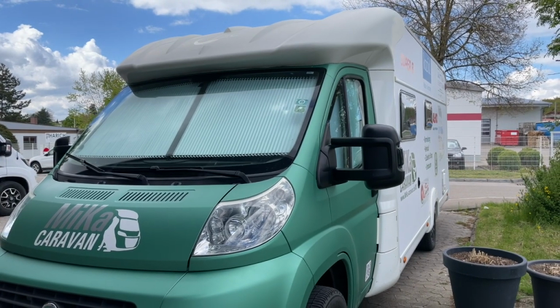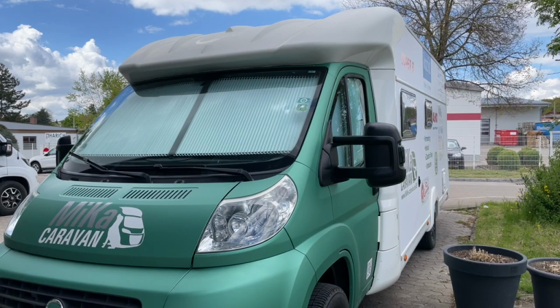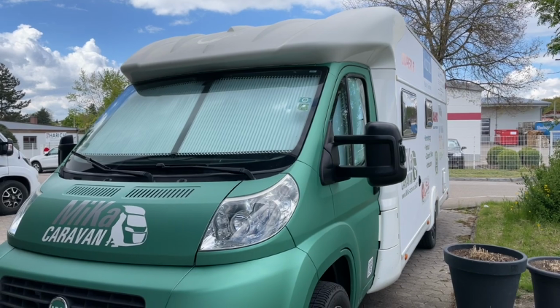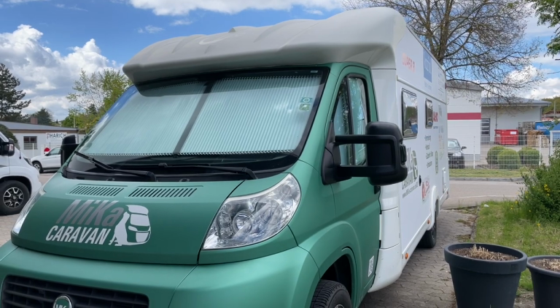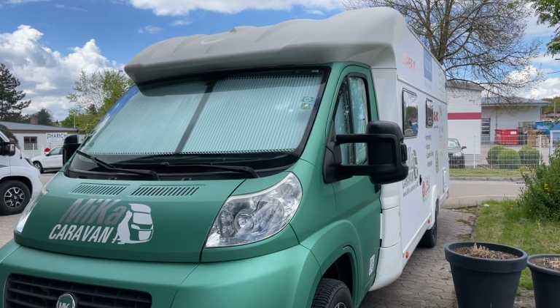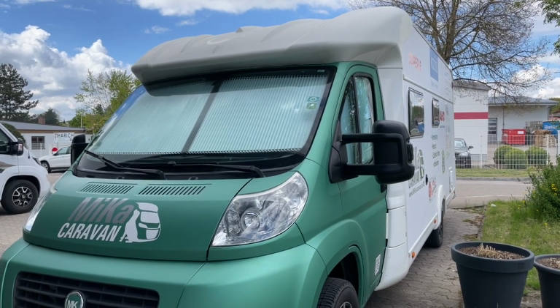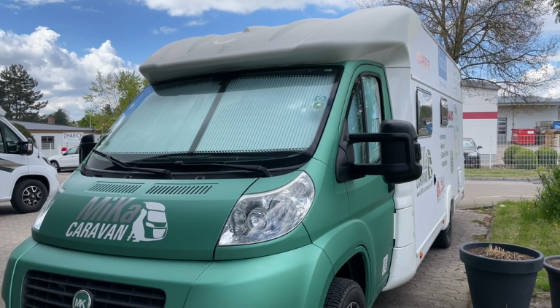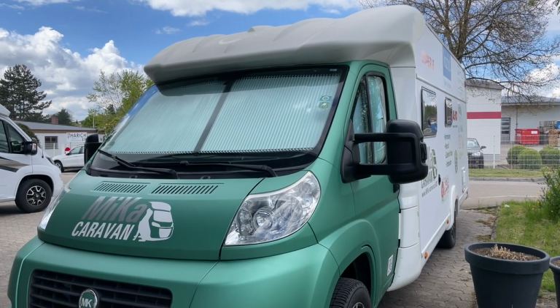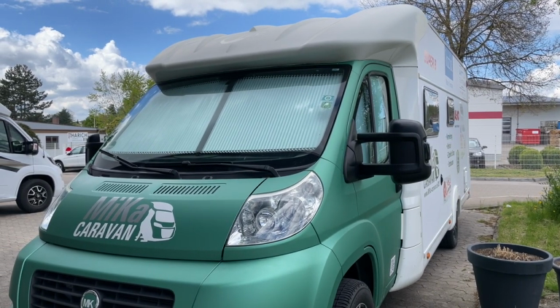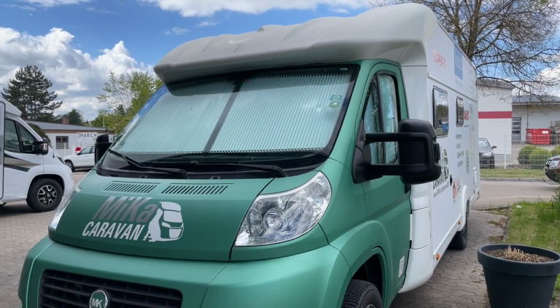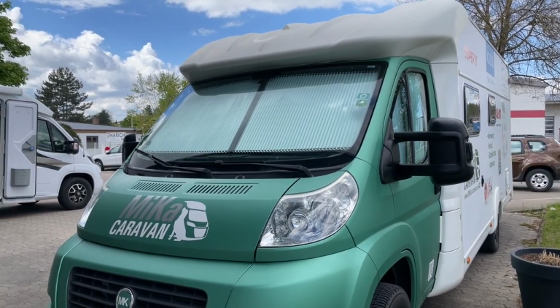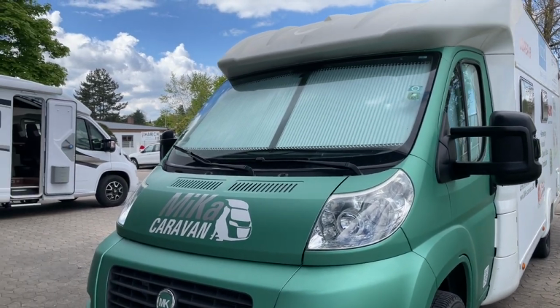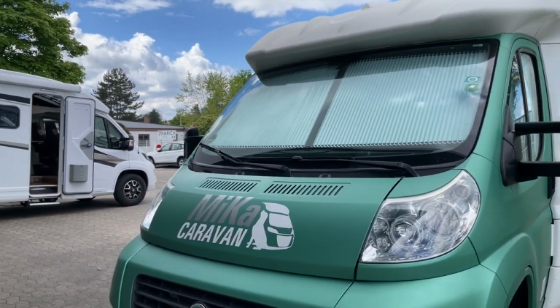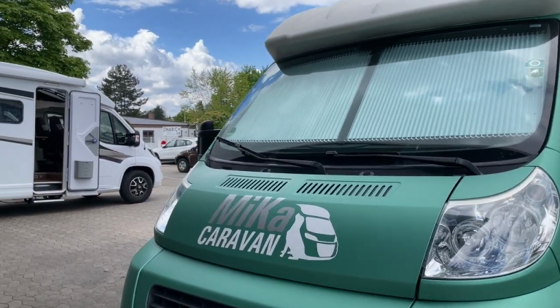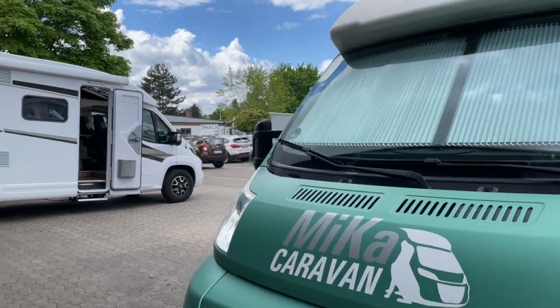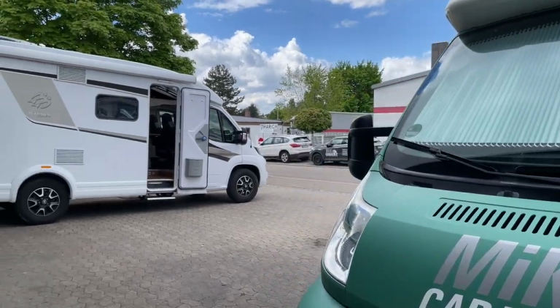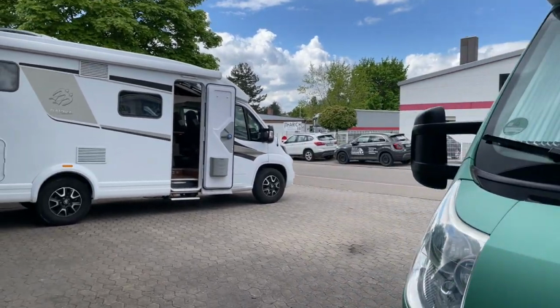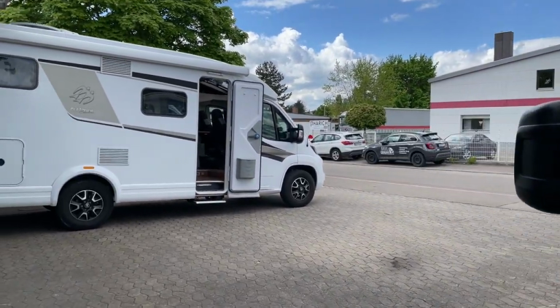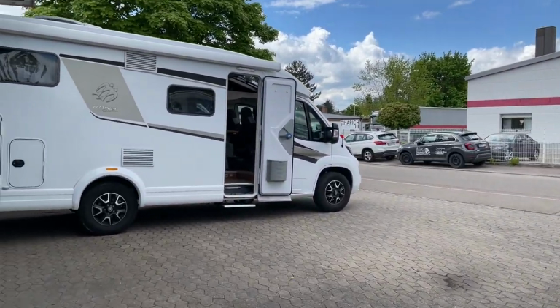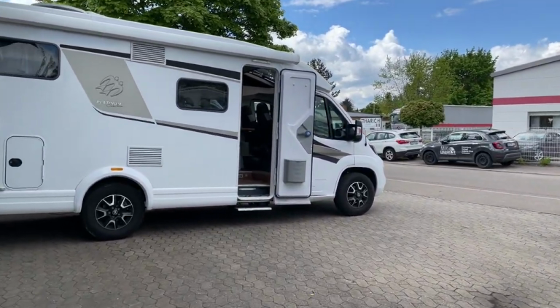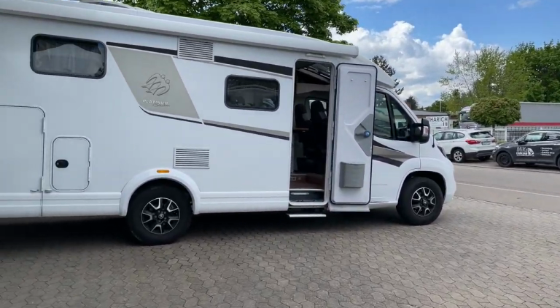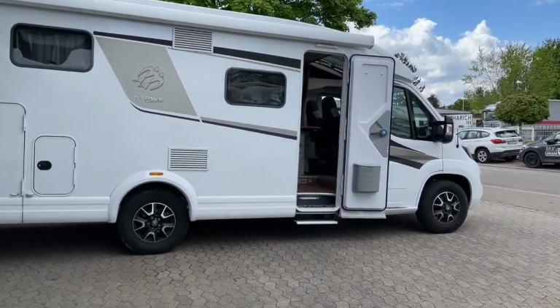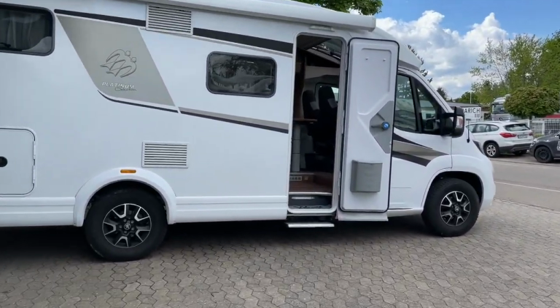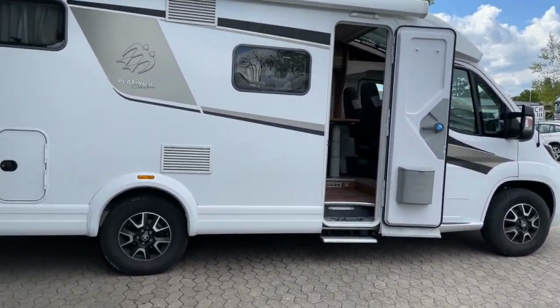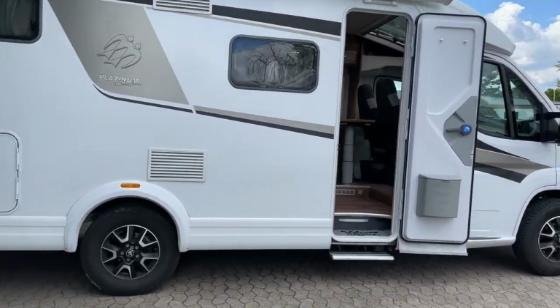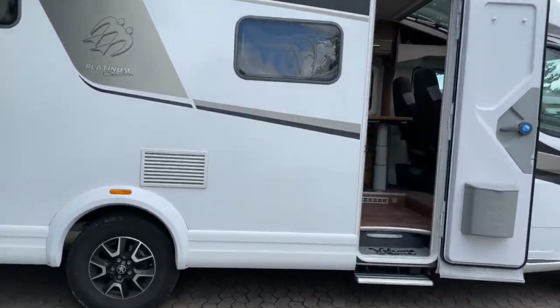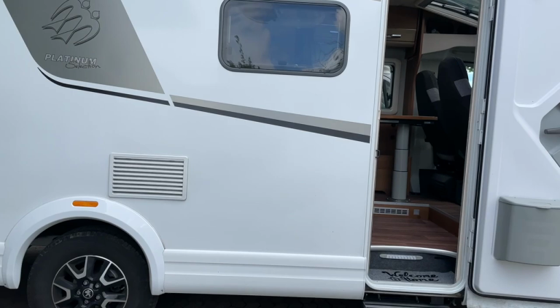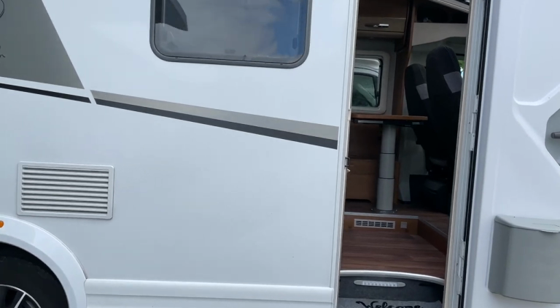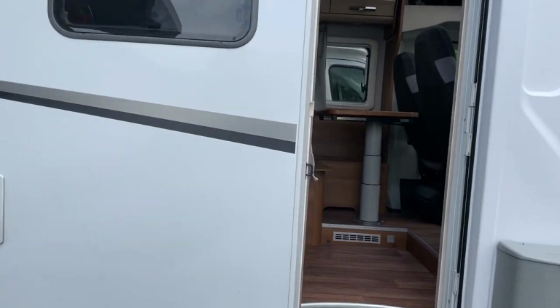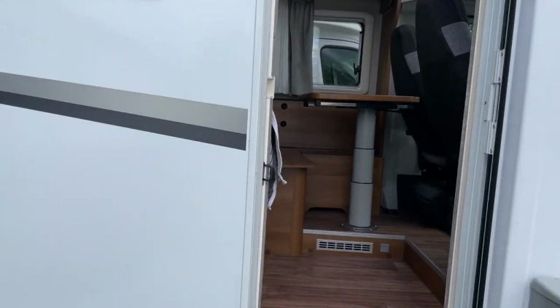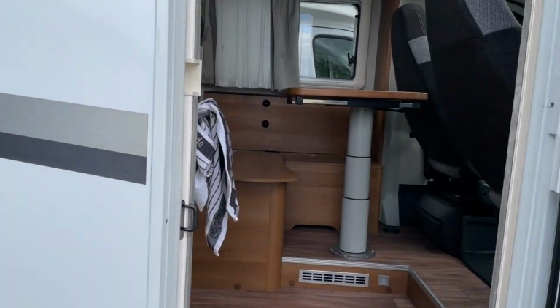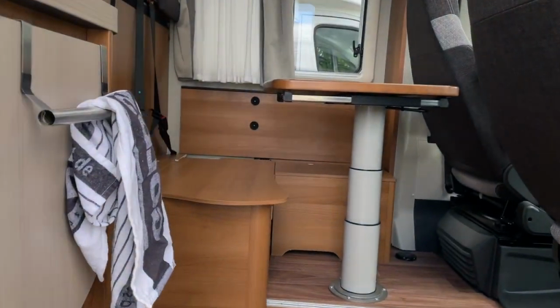Hello dear campers! Today we are doing a video on the day, let's see if there is anyone in the workstation. Here we have the Knaus, which we have here for the test.